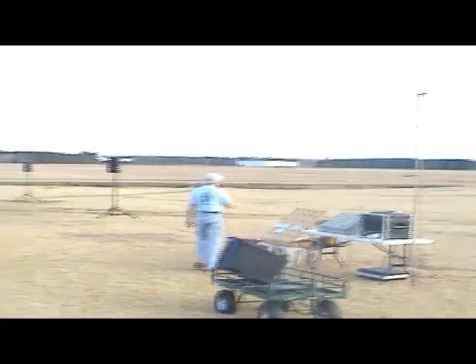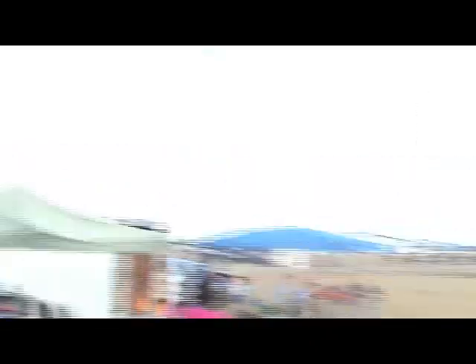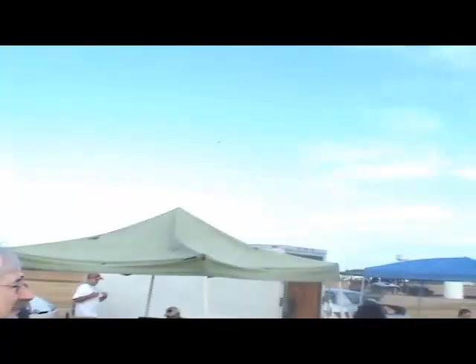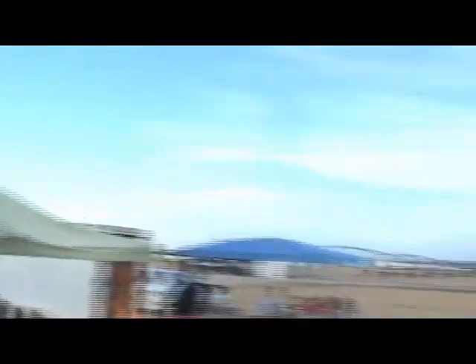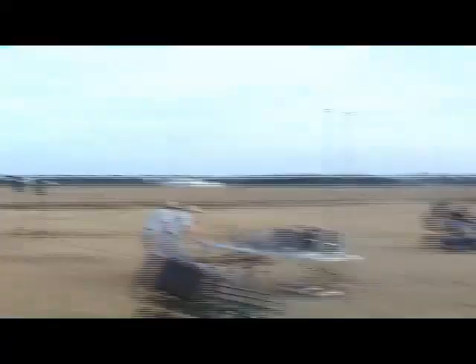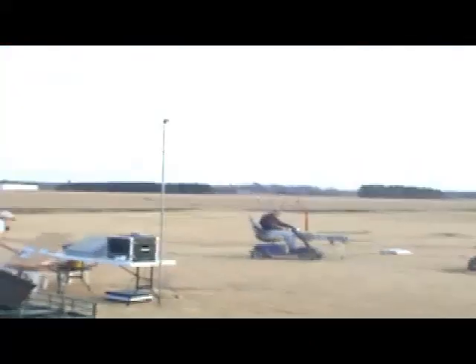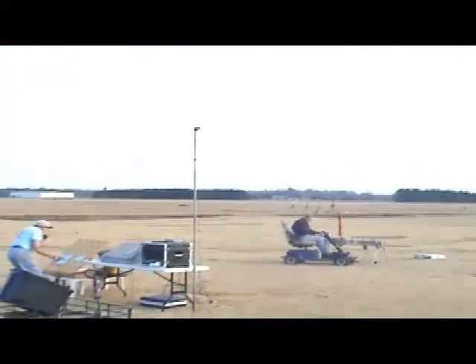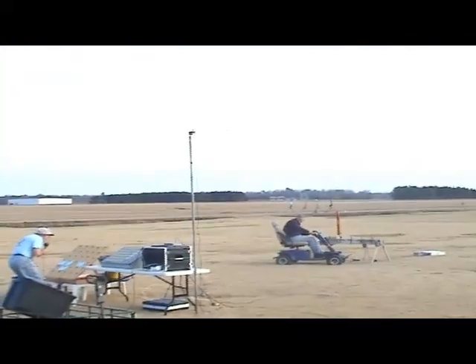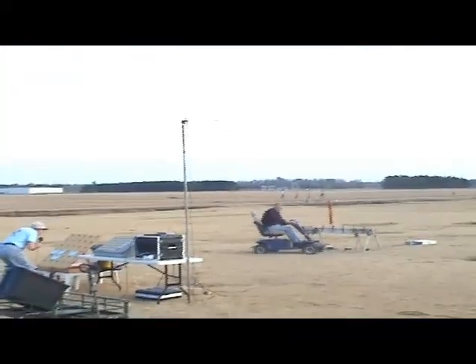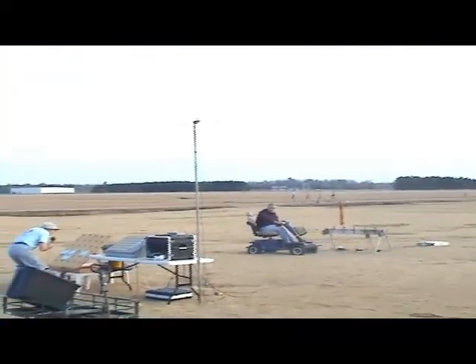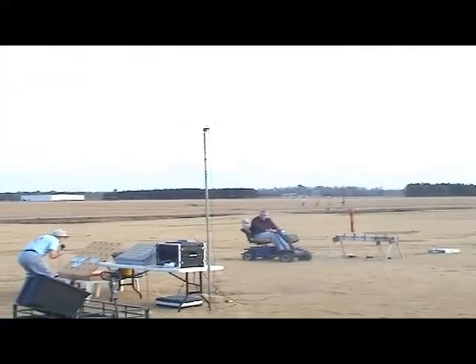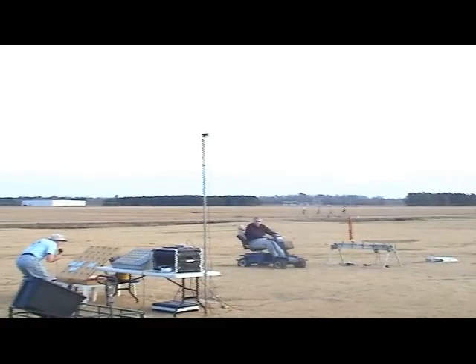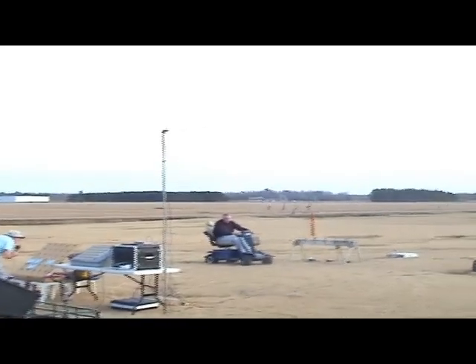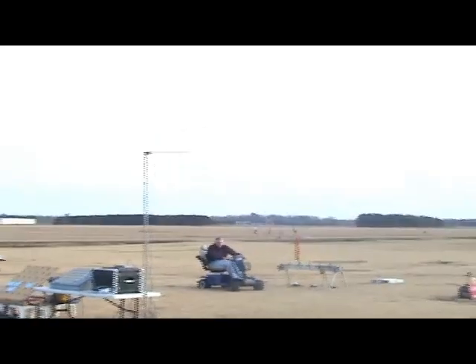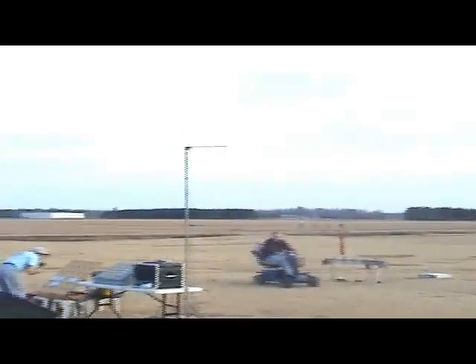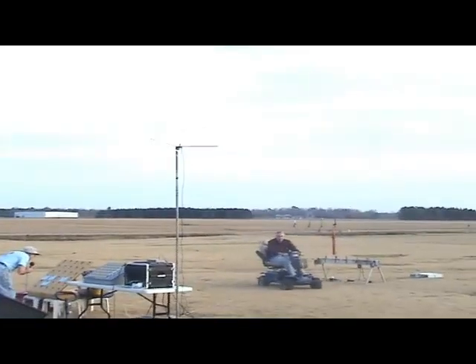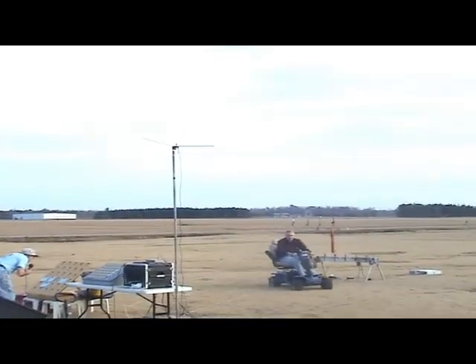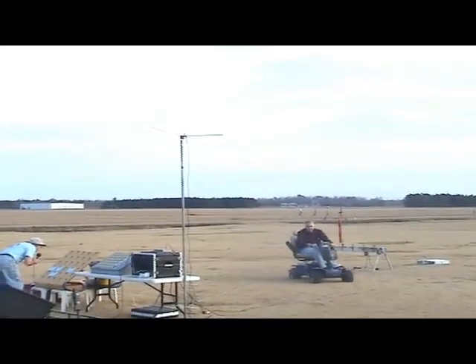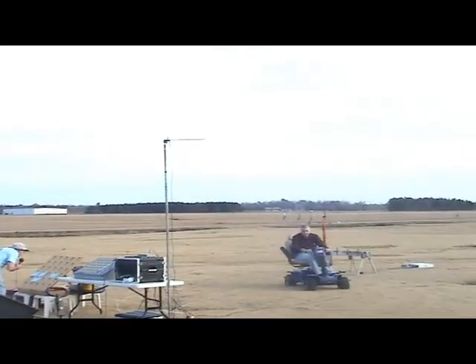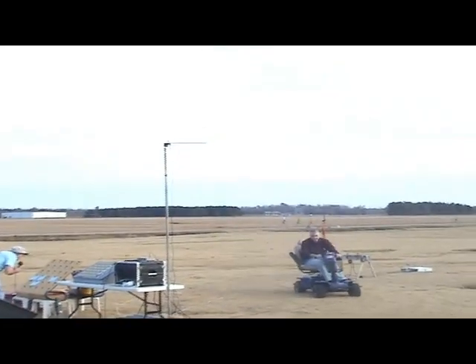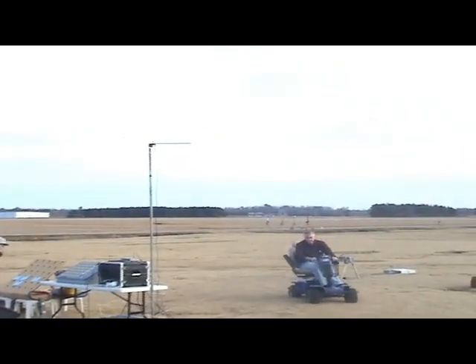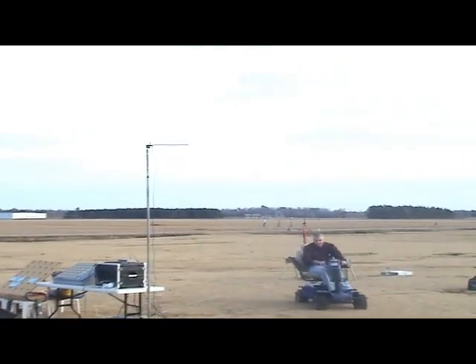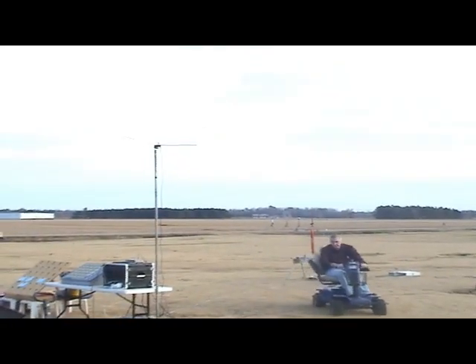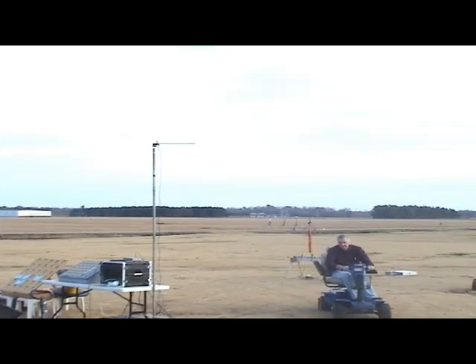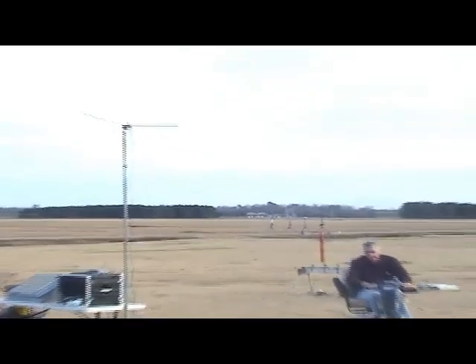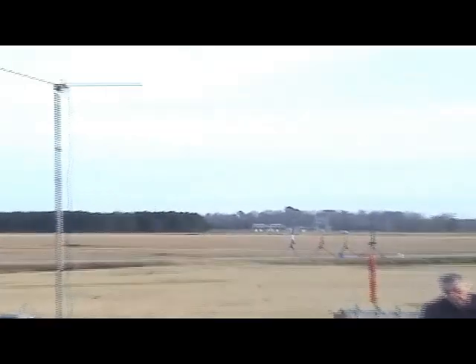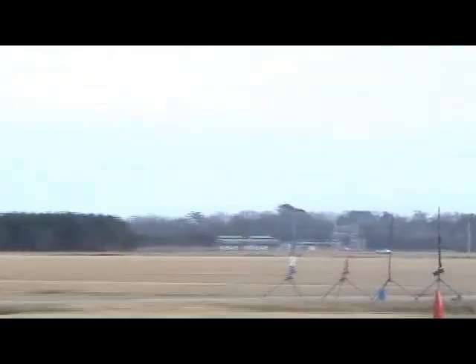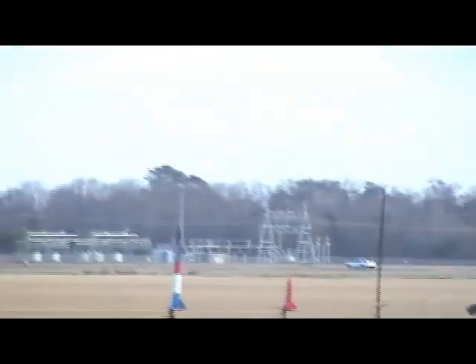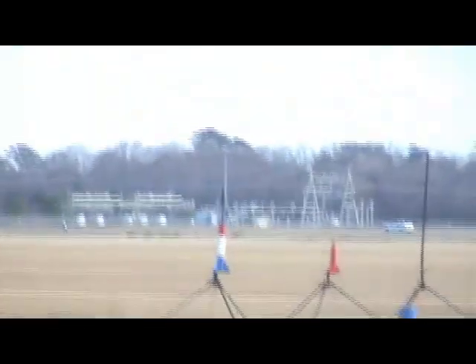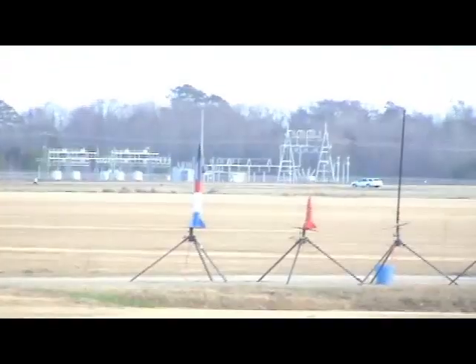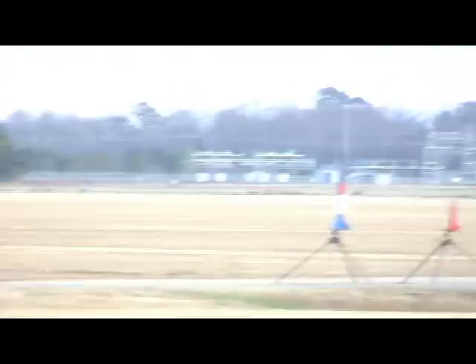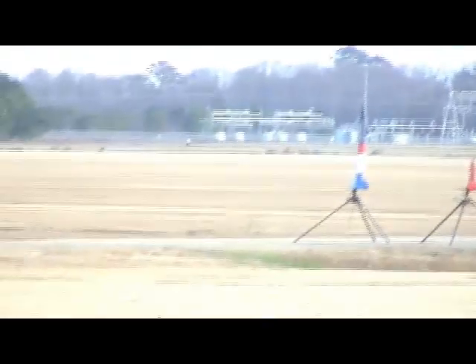Out on mid-power from Pad 11, Paul Direcchi has his Lock 4 with Eye in the Sky payload — a Canon camera. He has a J335 with 8-second delay. This is his Level 2 certification flight. This should be fun.